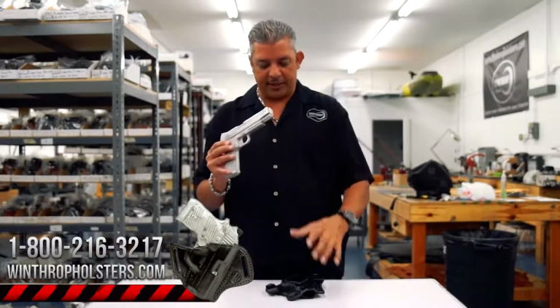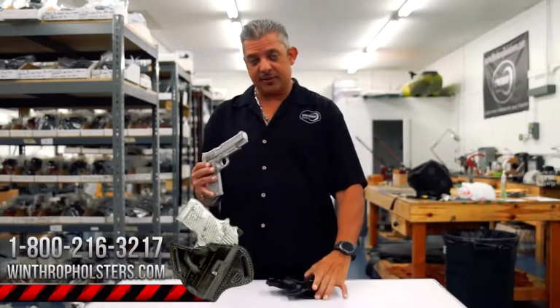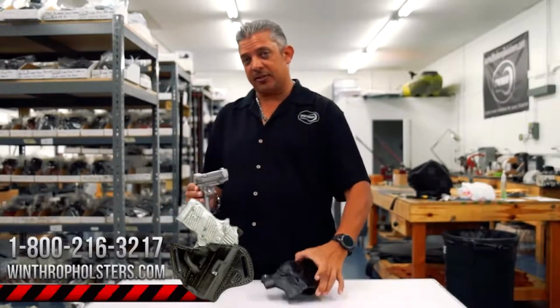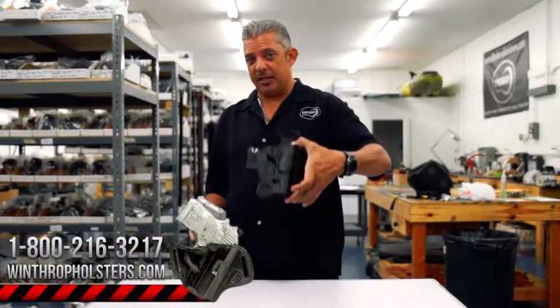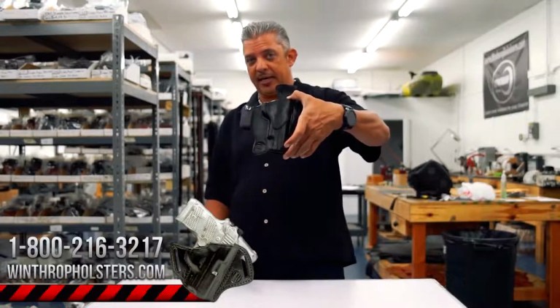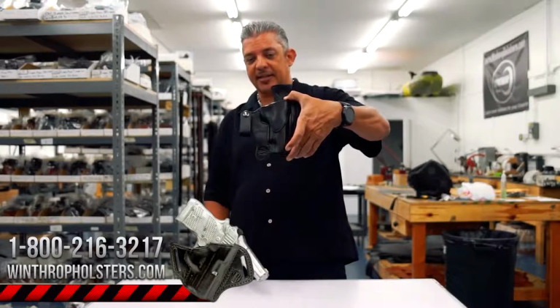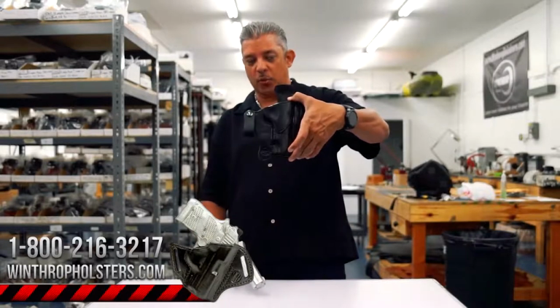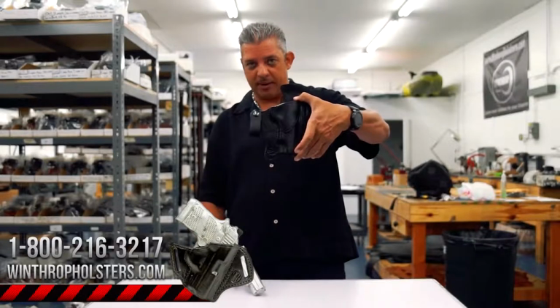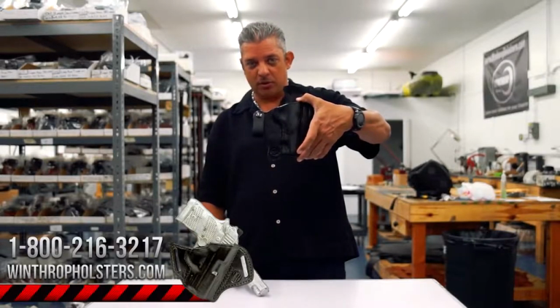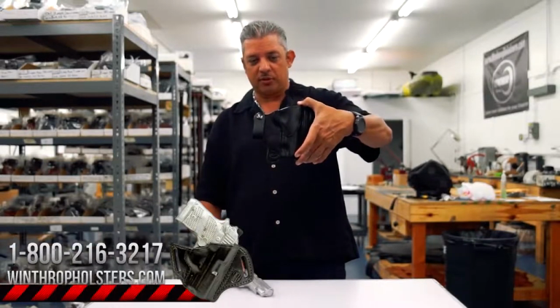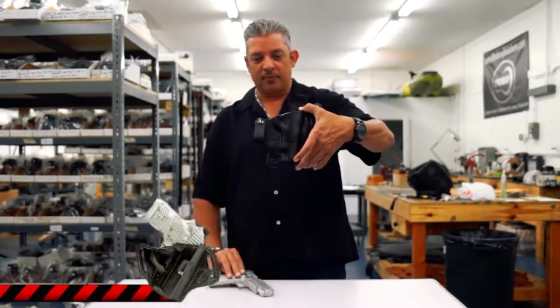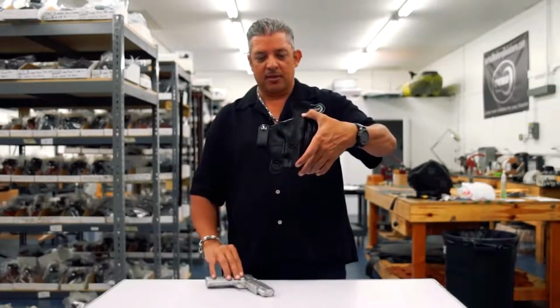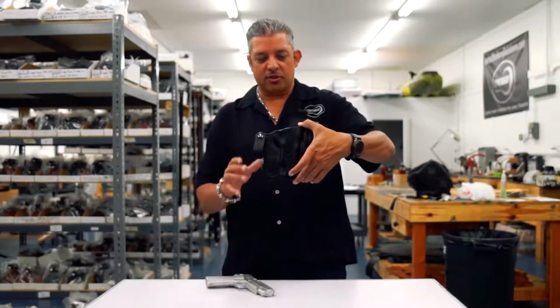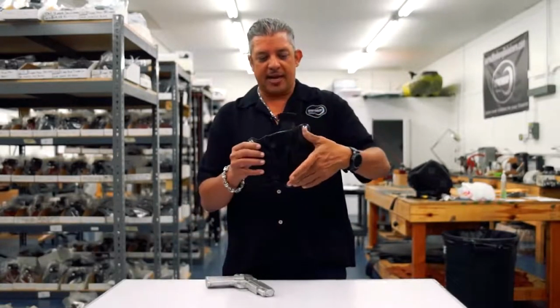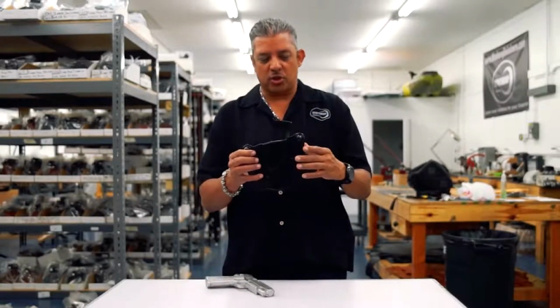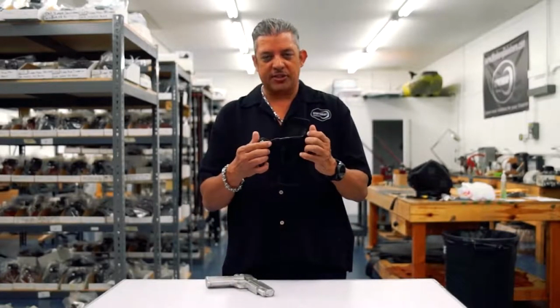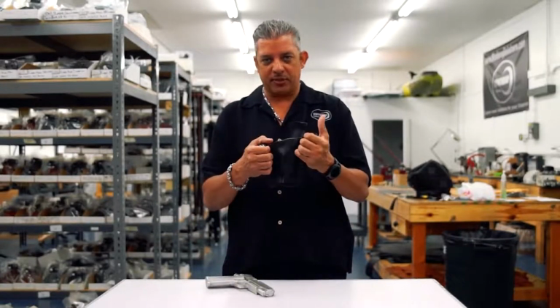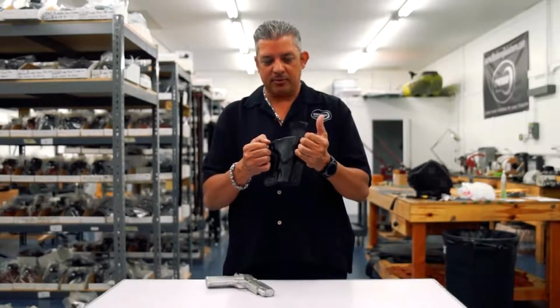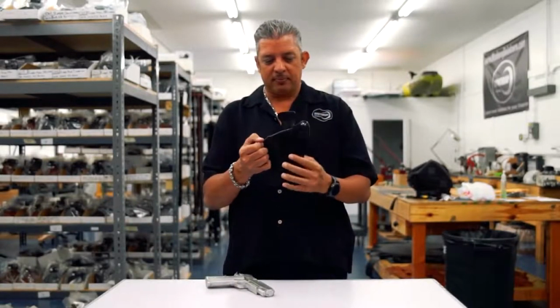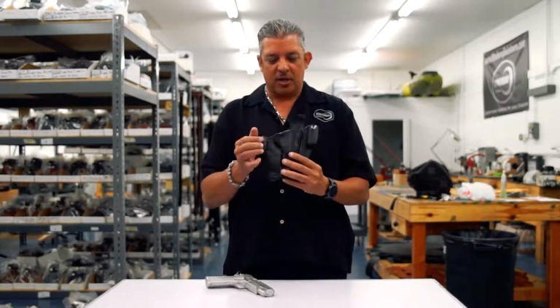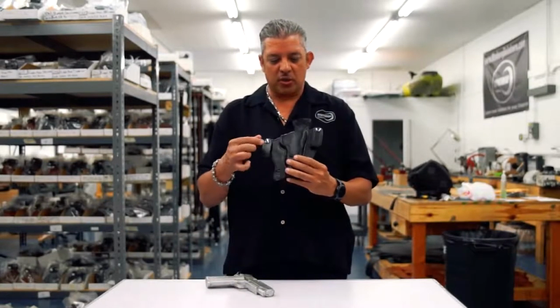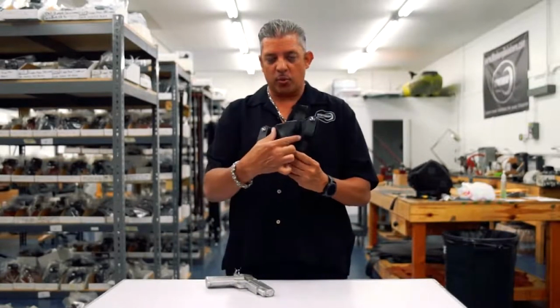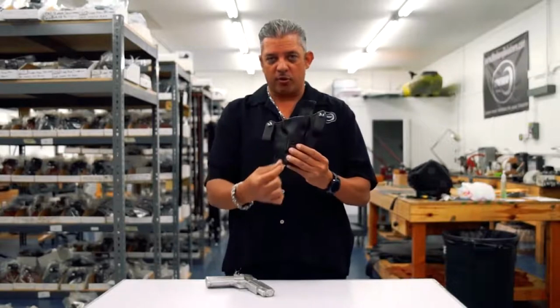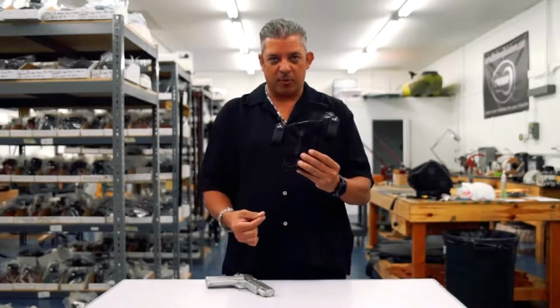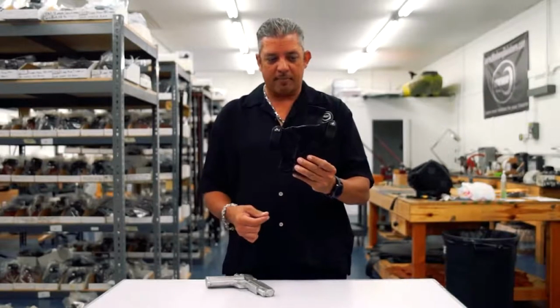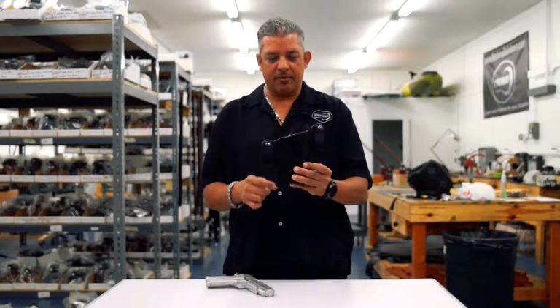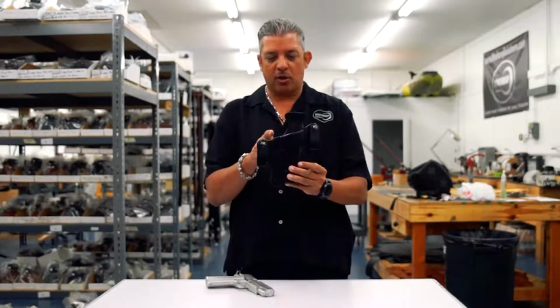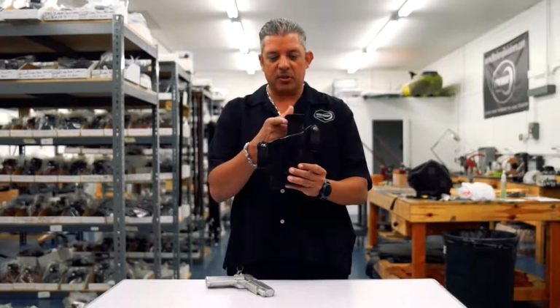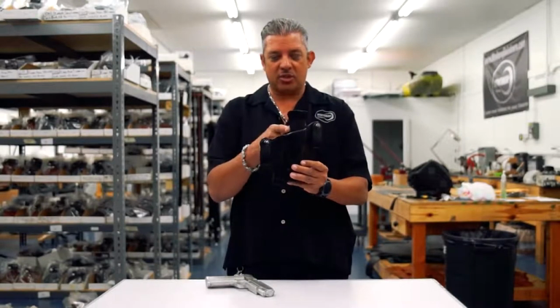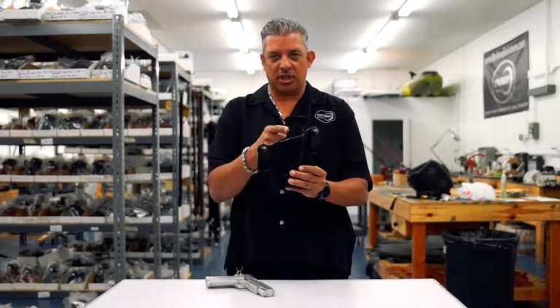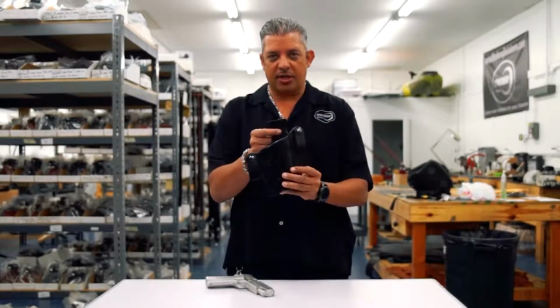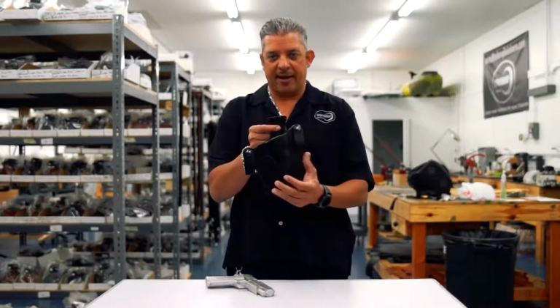It's the inside the waistband holster. This holster has dual snaps. It also has a reinforcement around the mouth and it also has the shield on the back.